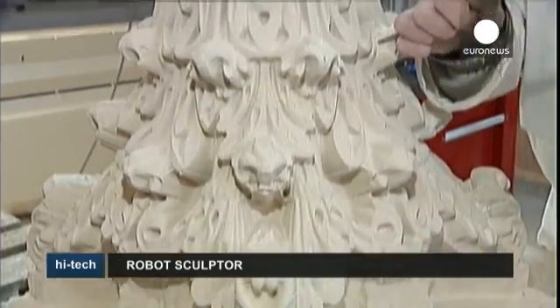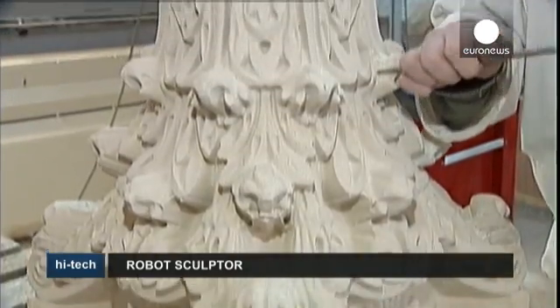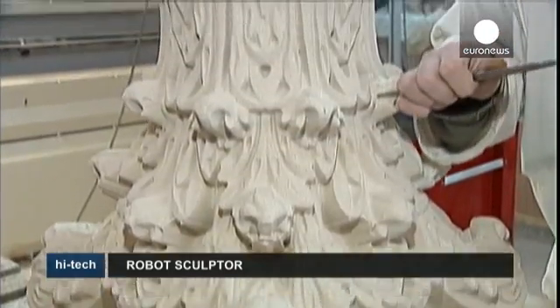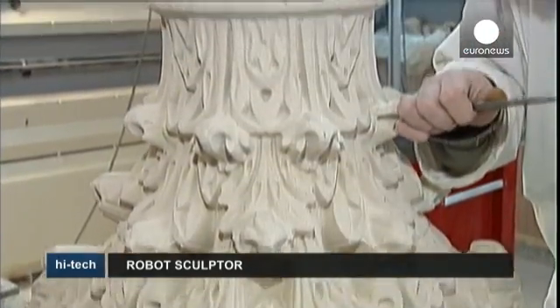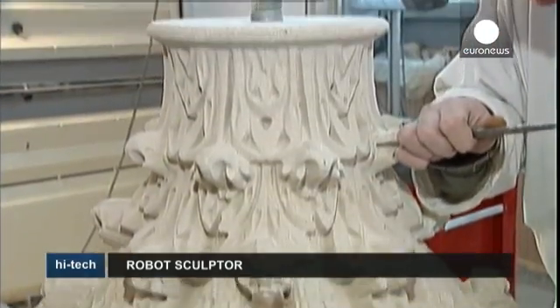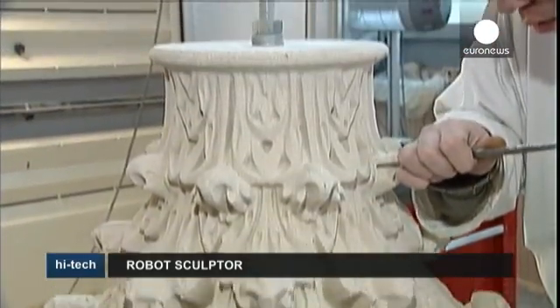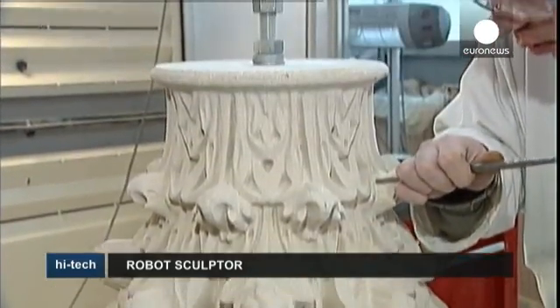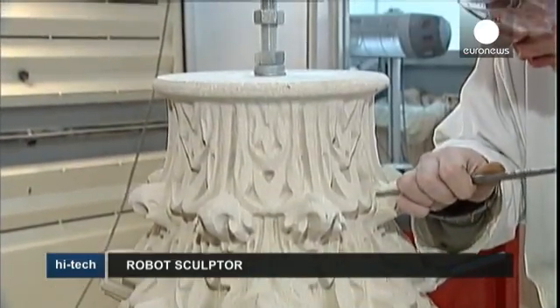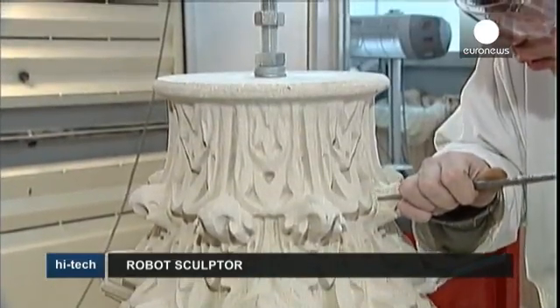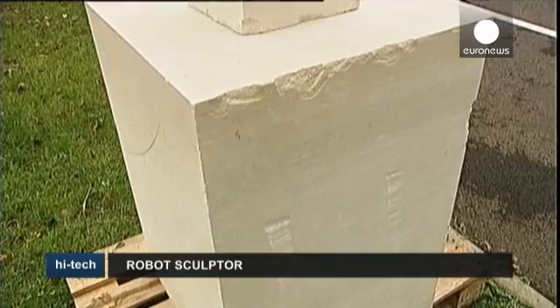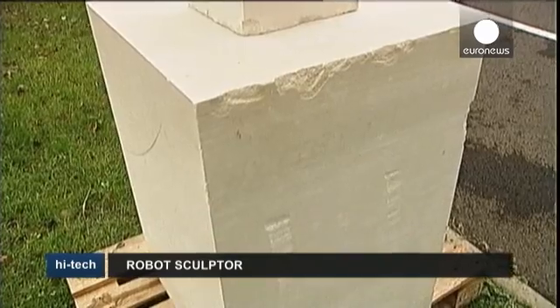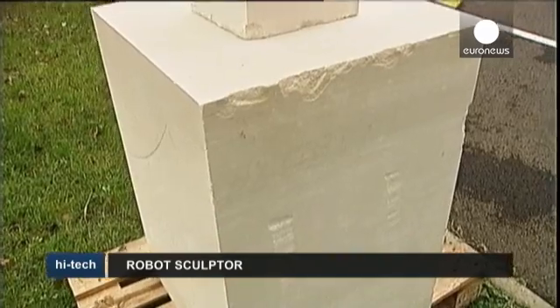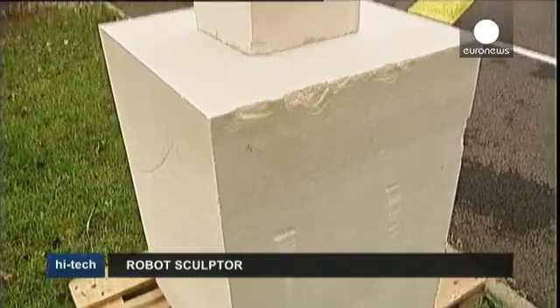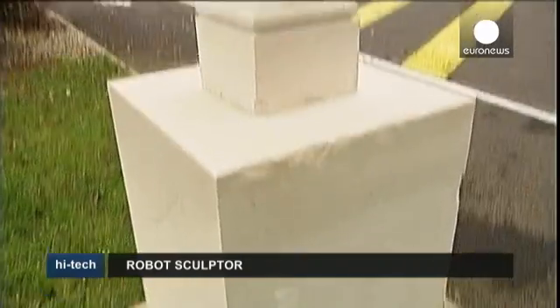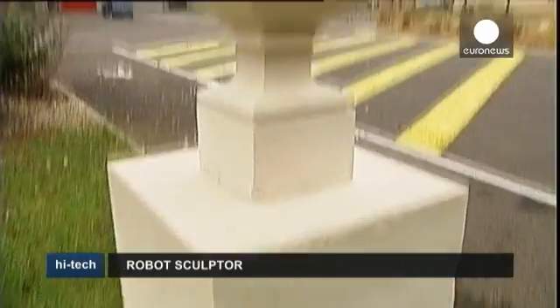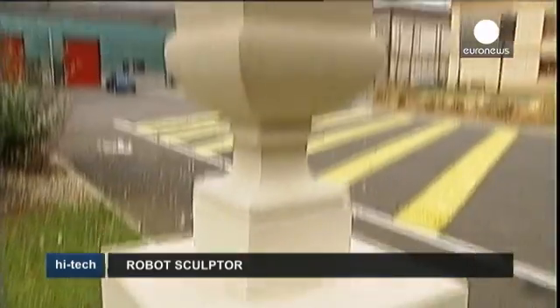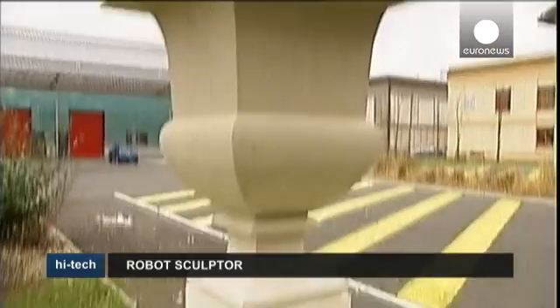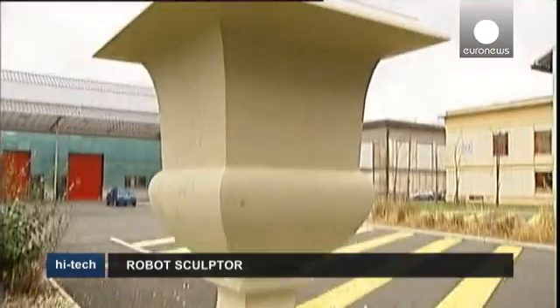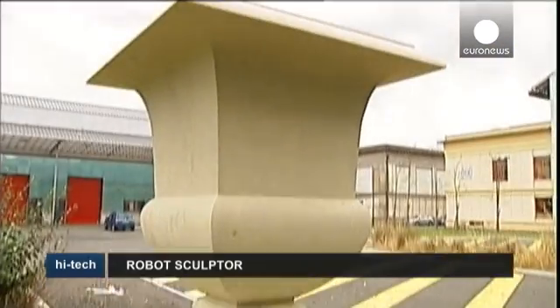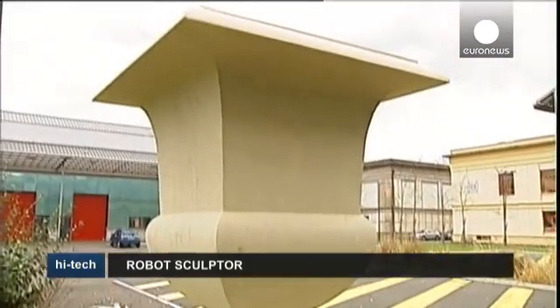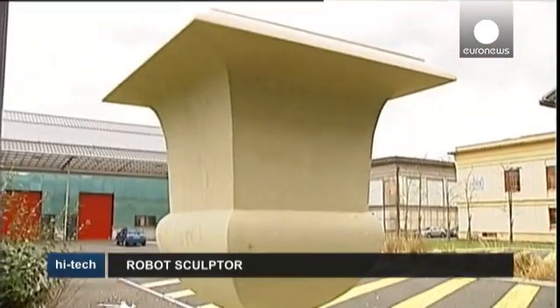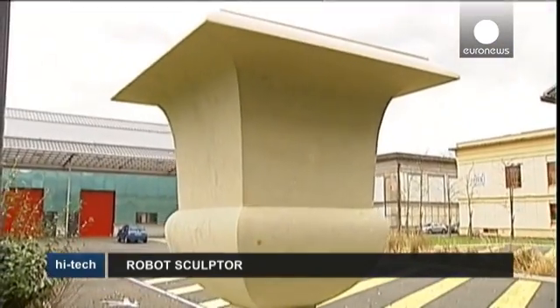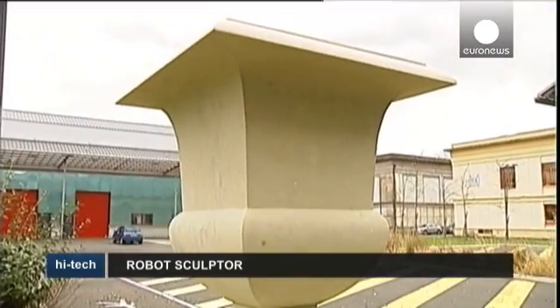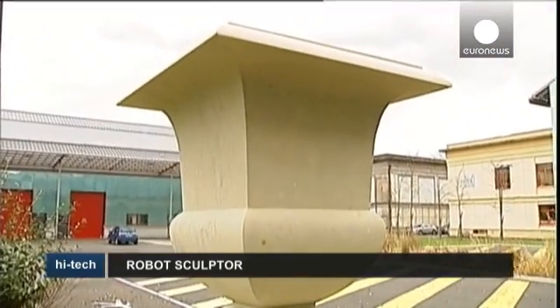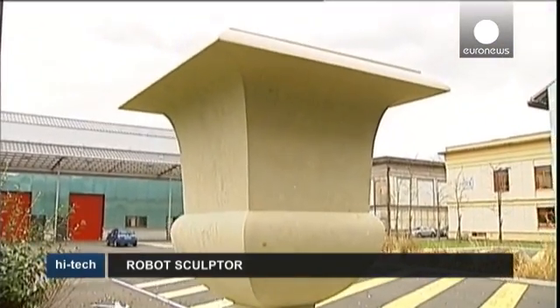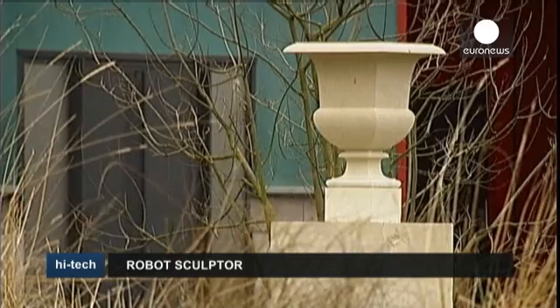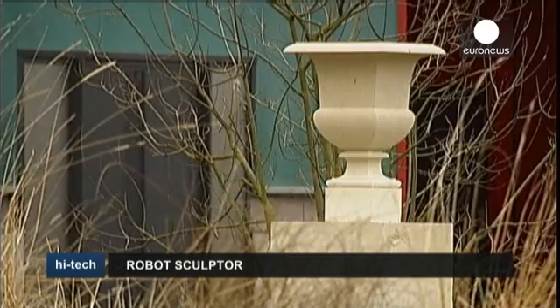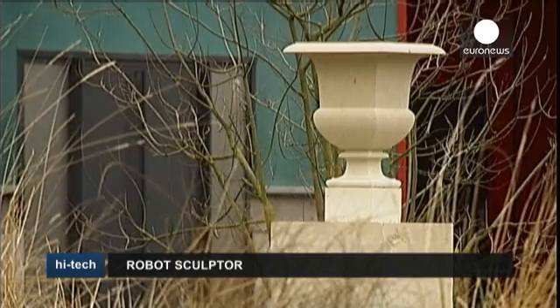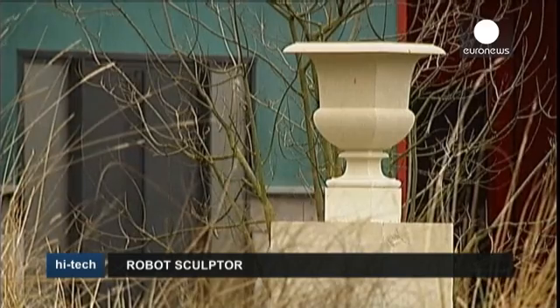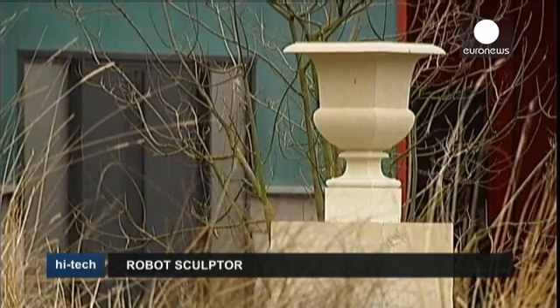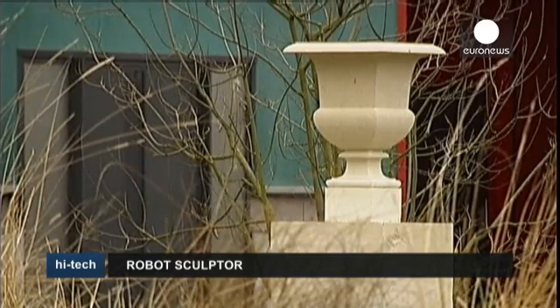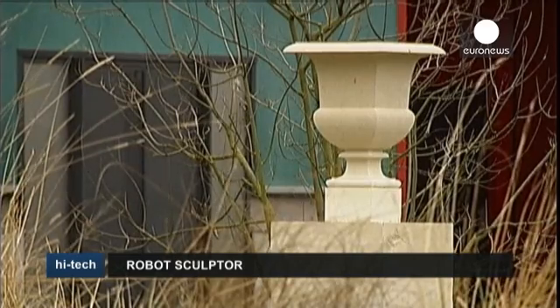Museums are not alone in using this technology, but it will set you back several thousand euros to get your very own copy of that renaissance statue you're dreaming of.